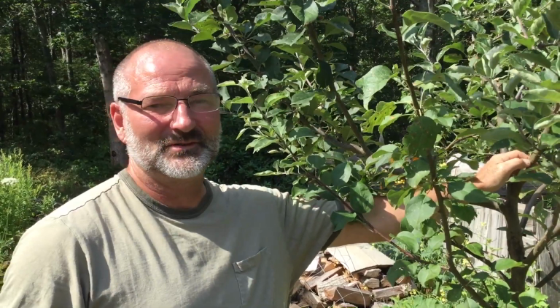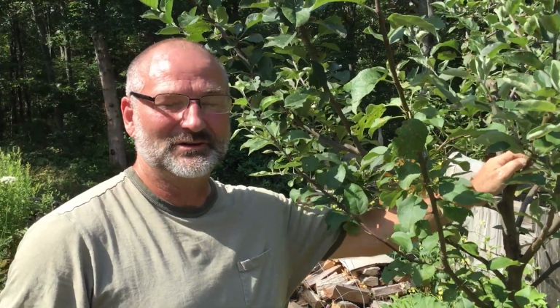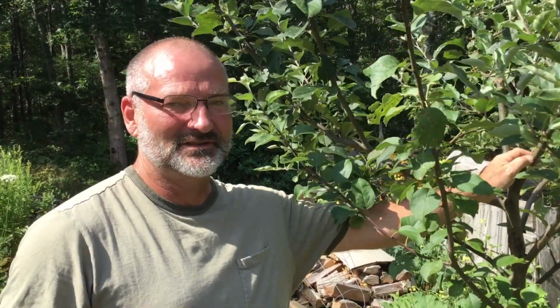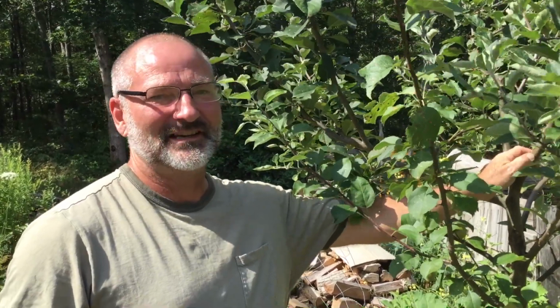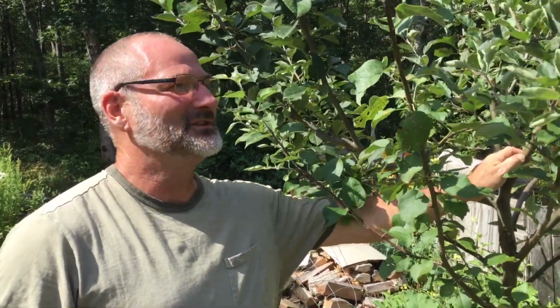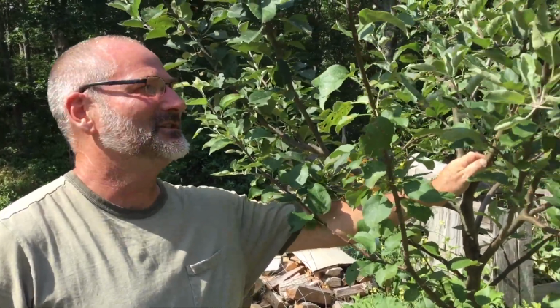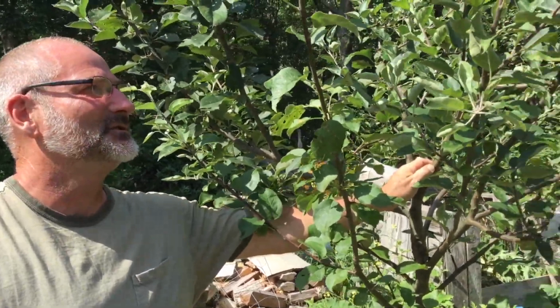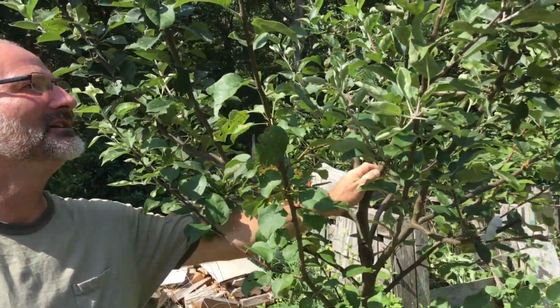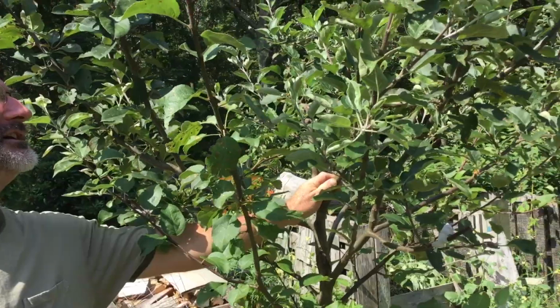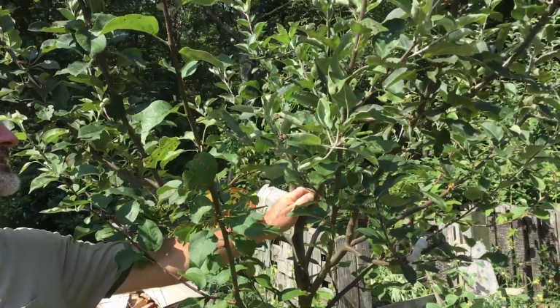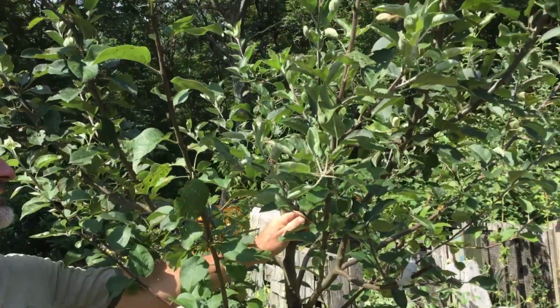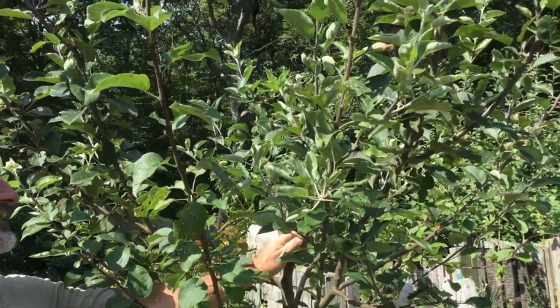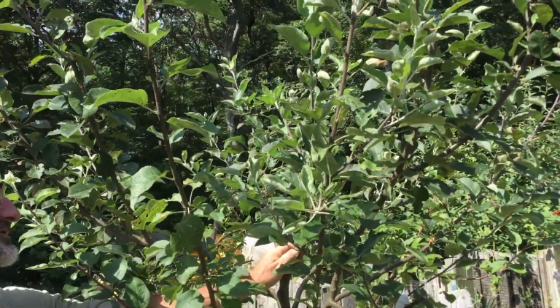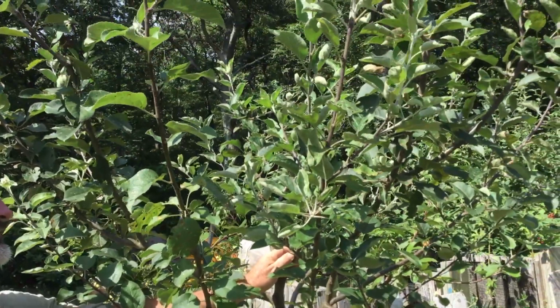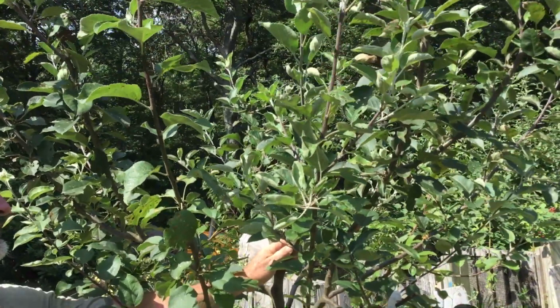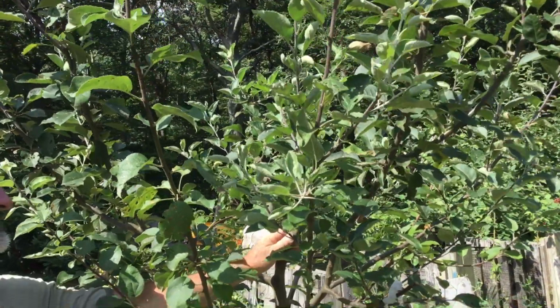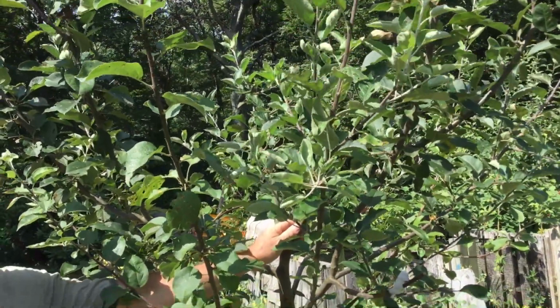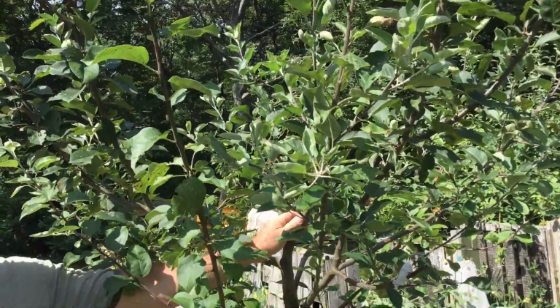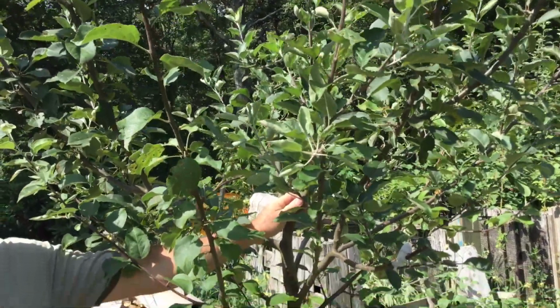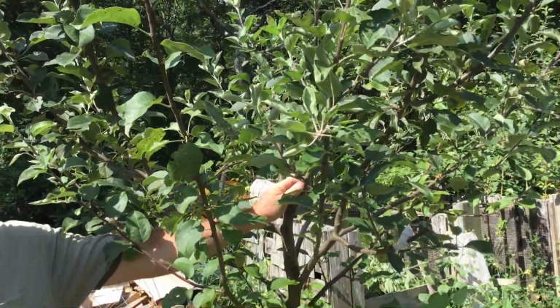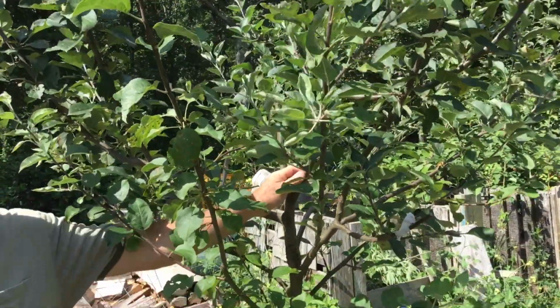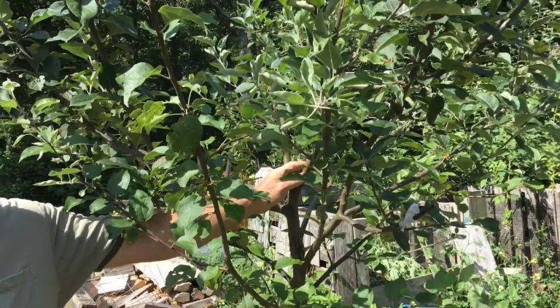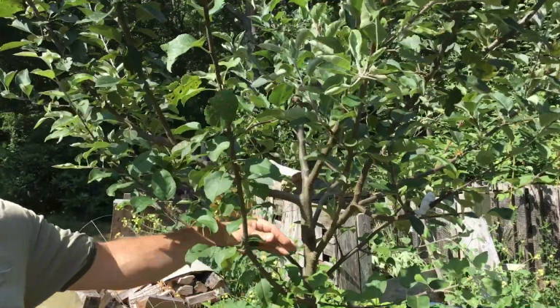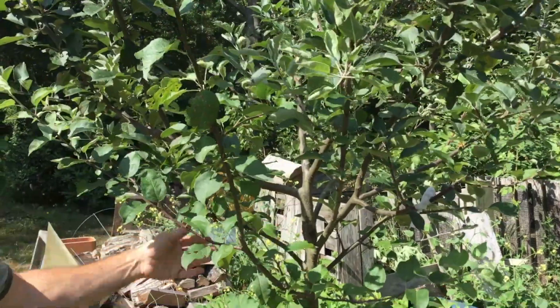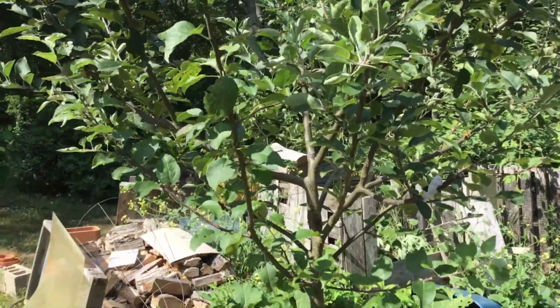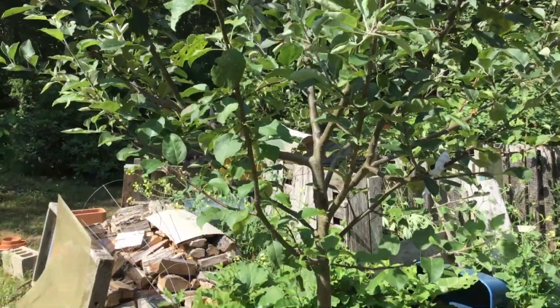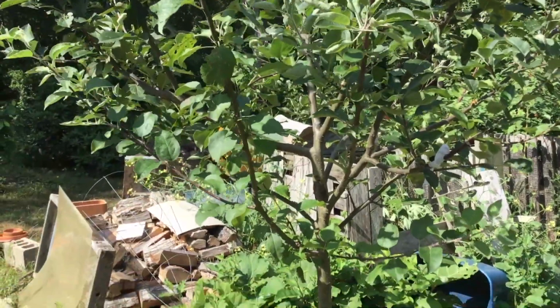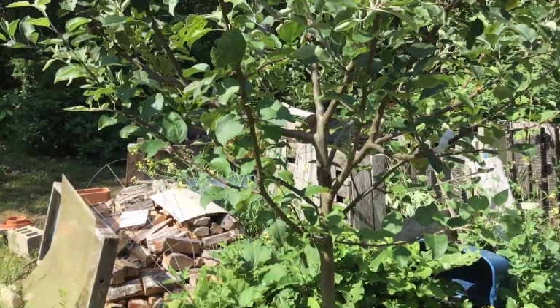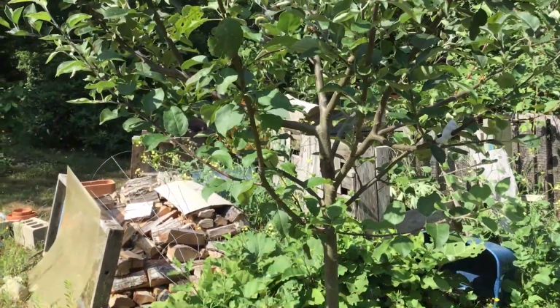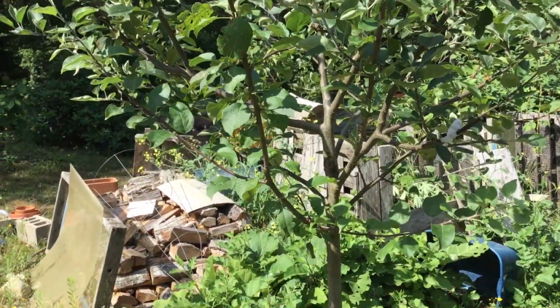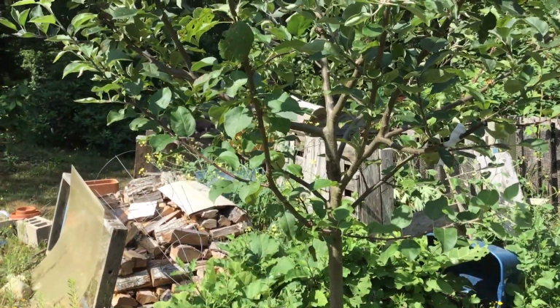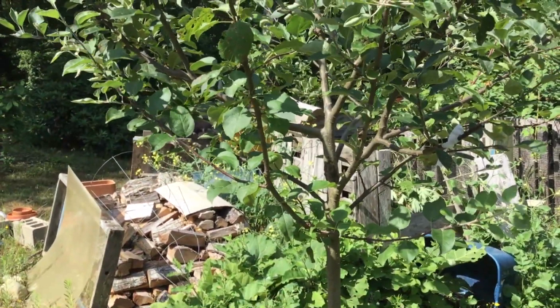I don't know what's going to happen once this starts fruiting. I assume in the next couple years you're going to start seeing fruit on this tree, and it's going to be quite a surprise. It's kind of a fun little project if you want to undertake that.